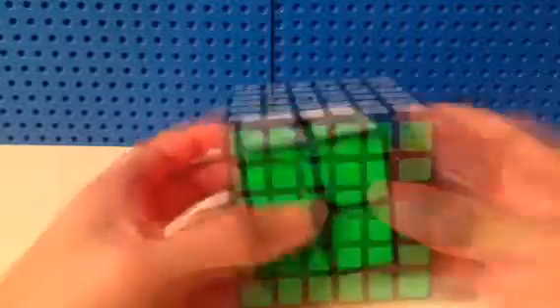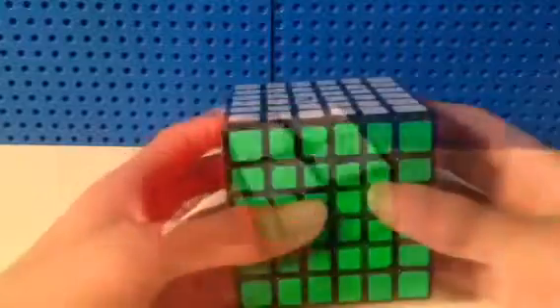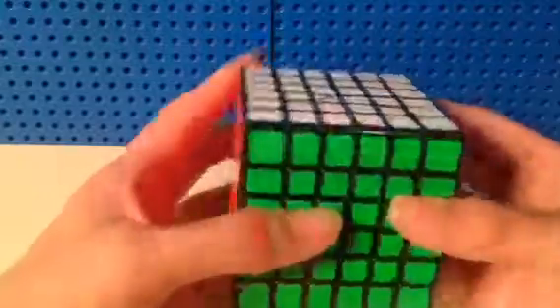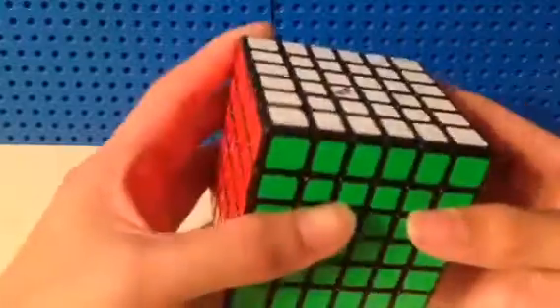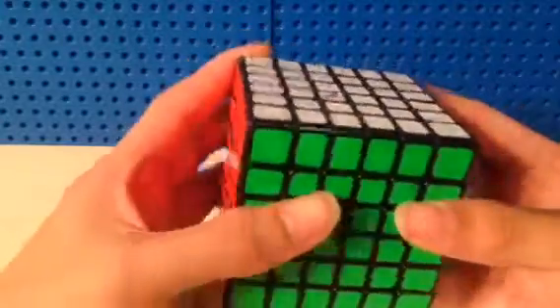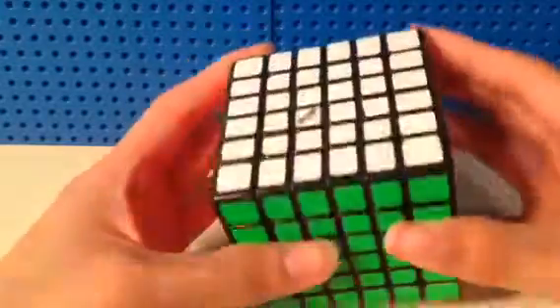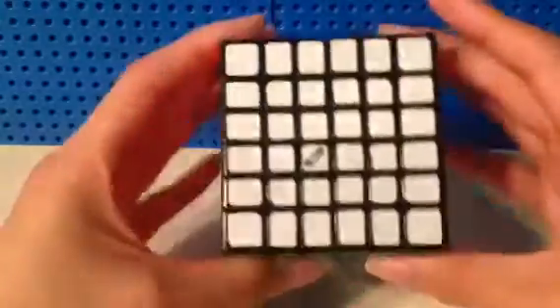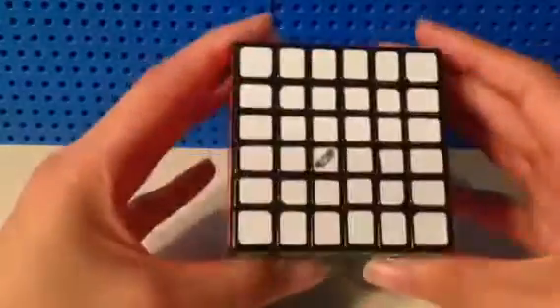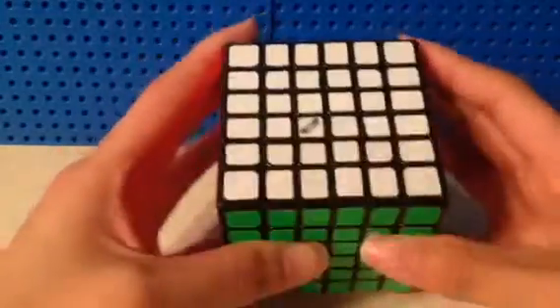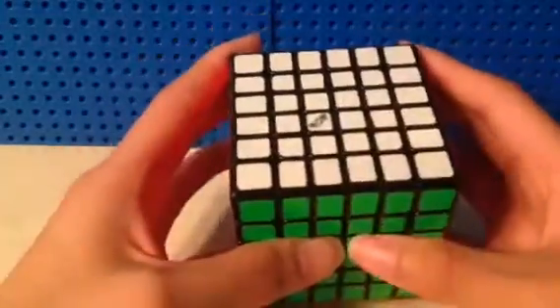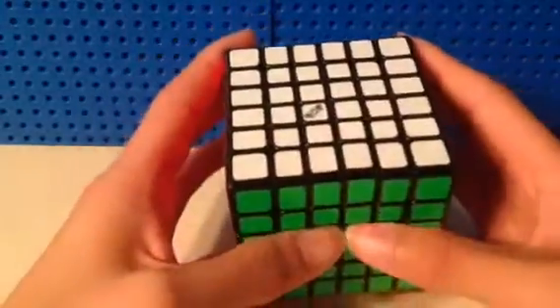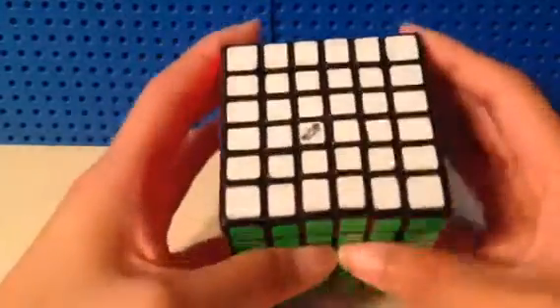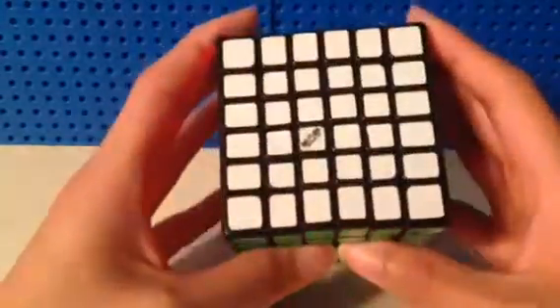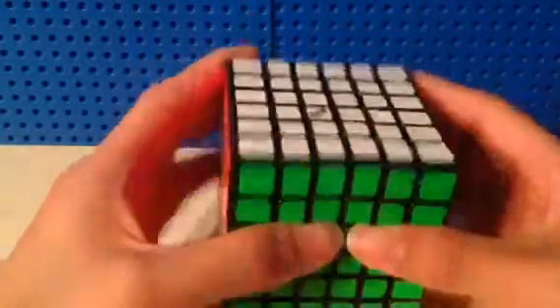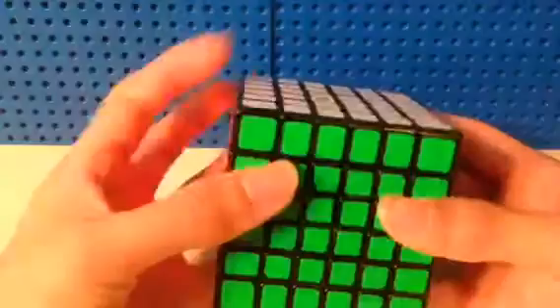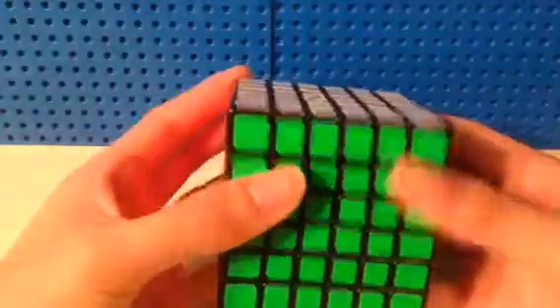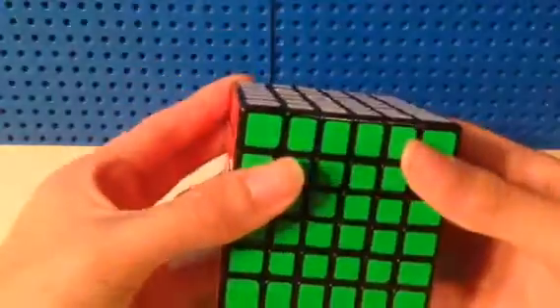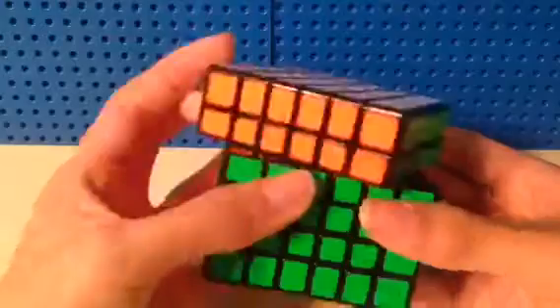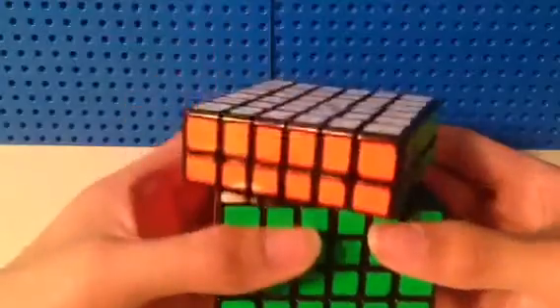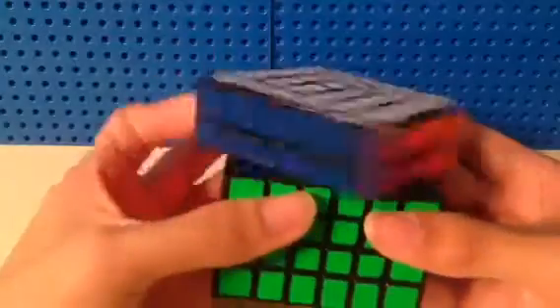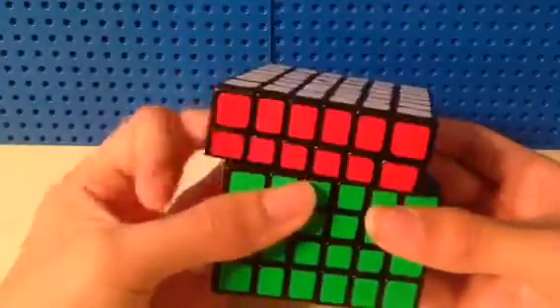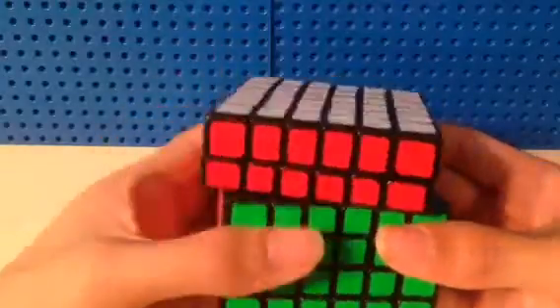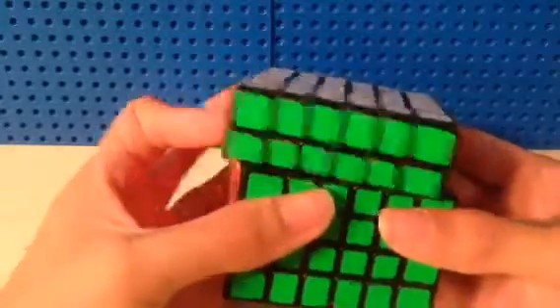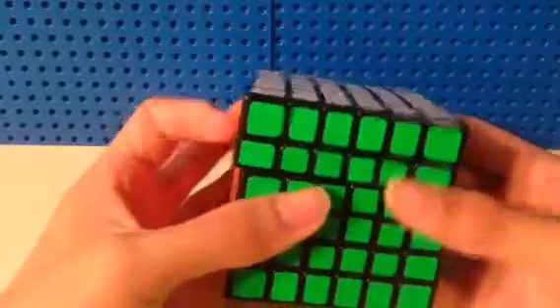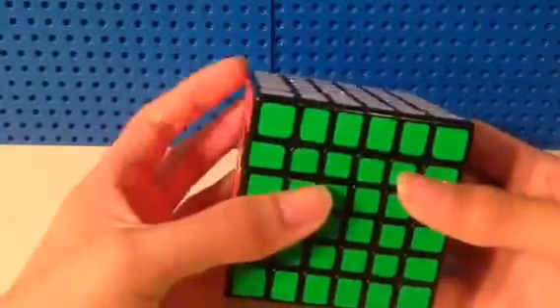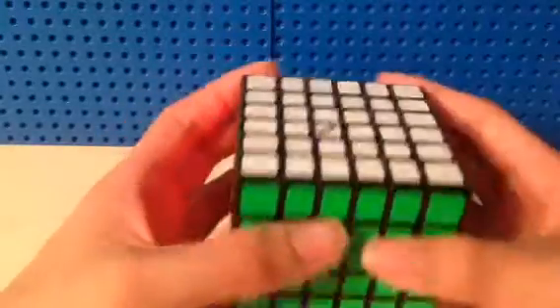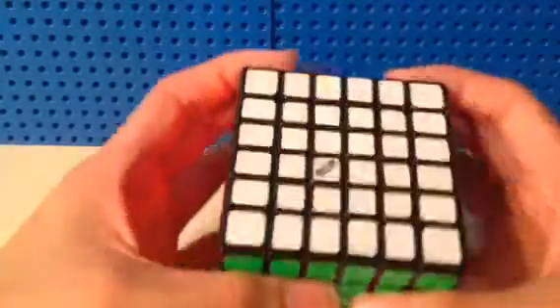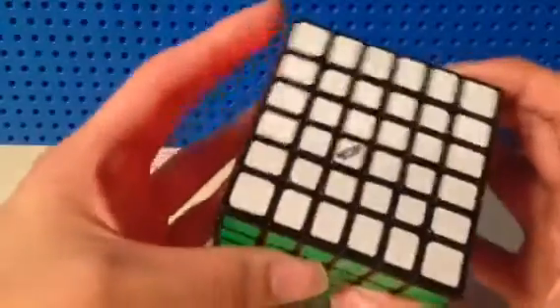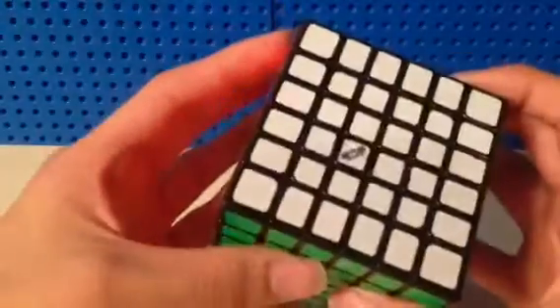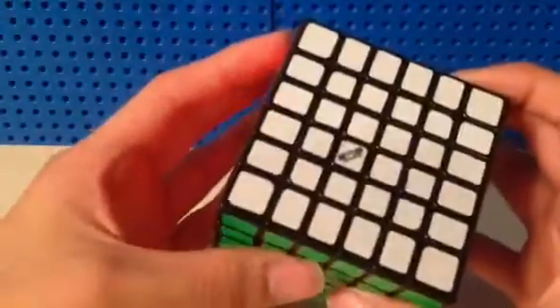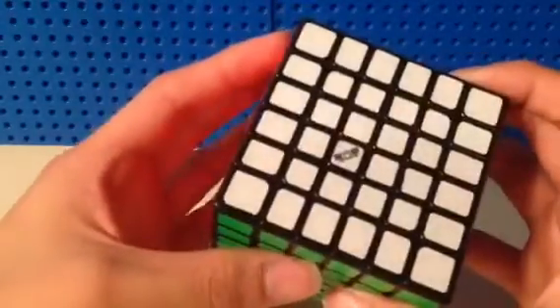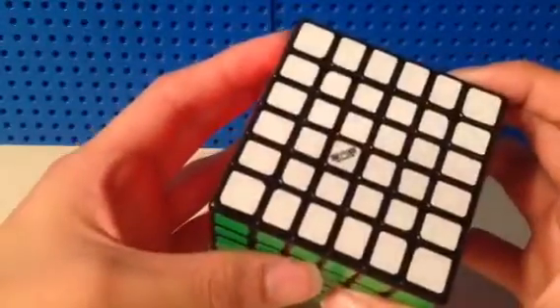And for 6x6, I'm hoping to get a sub-4 single. I can't get the cutoff of 3:45. And this is the Qi Wuhua.